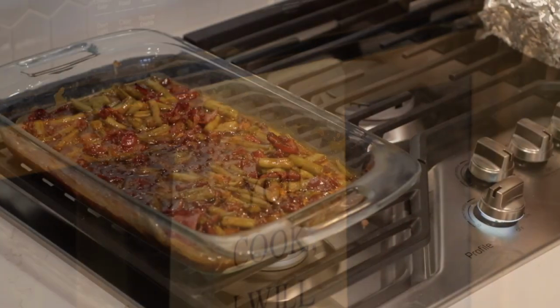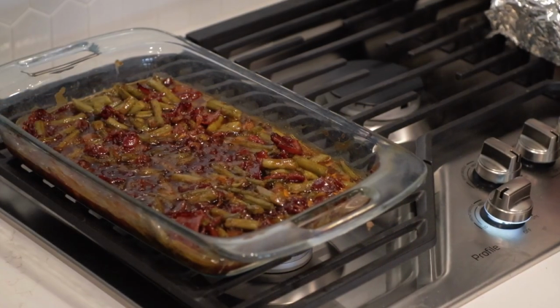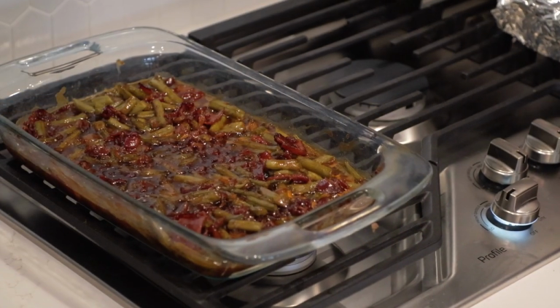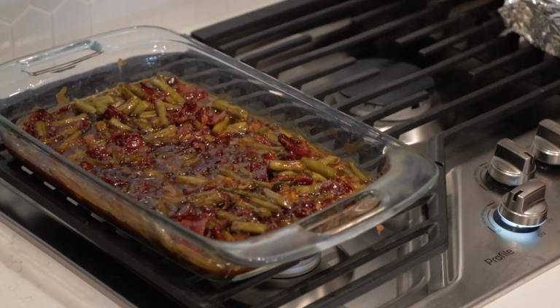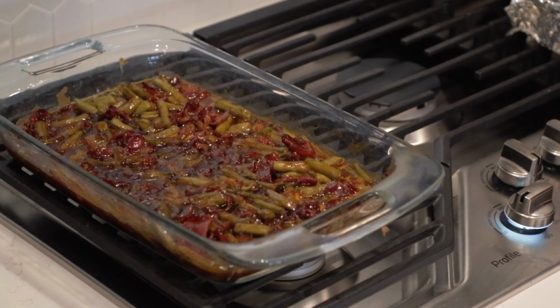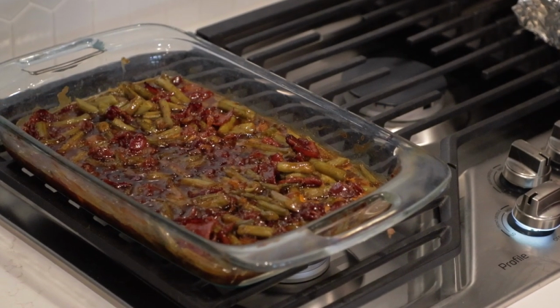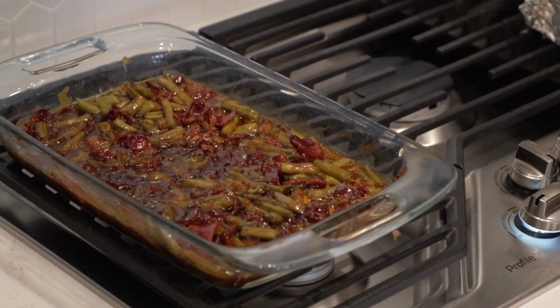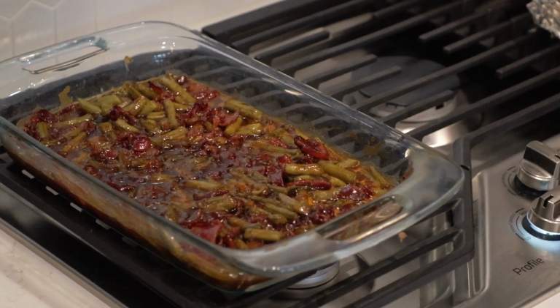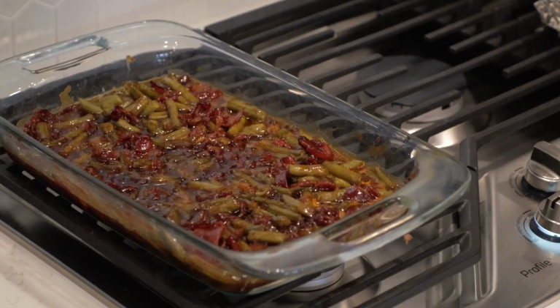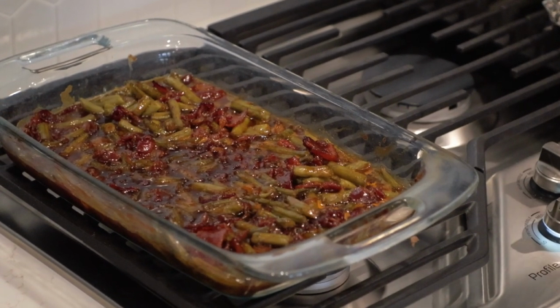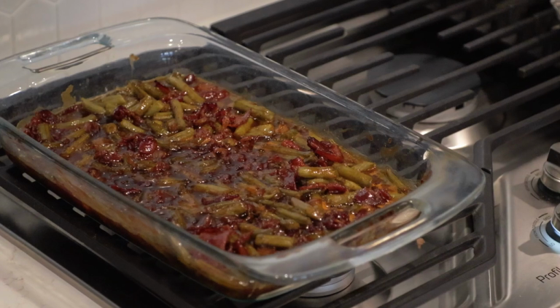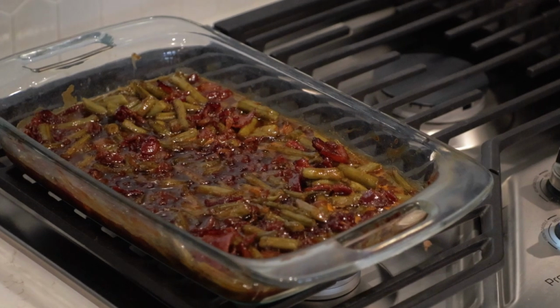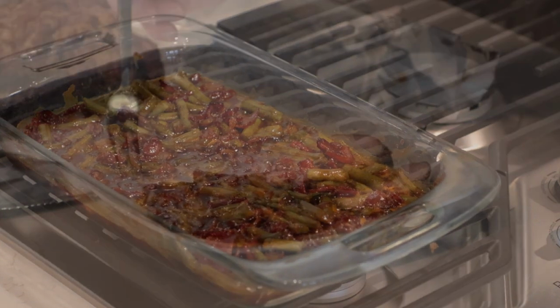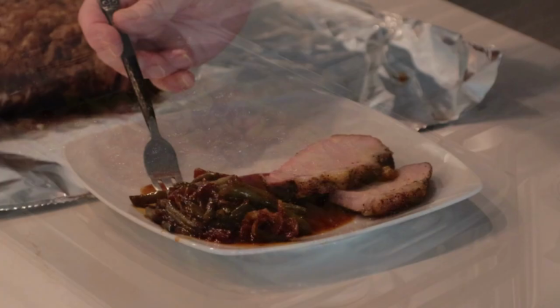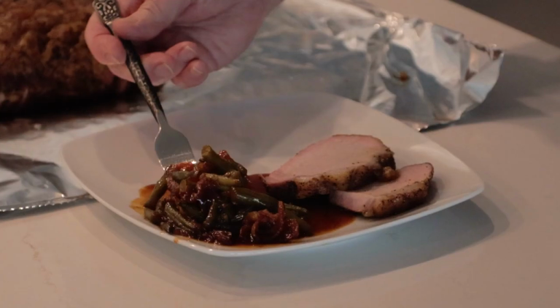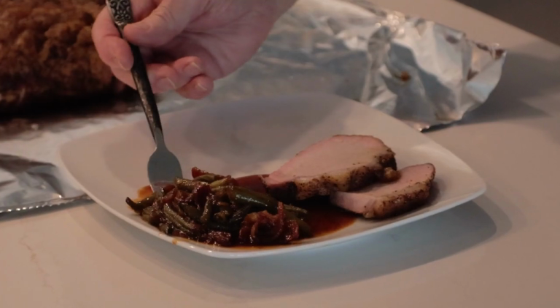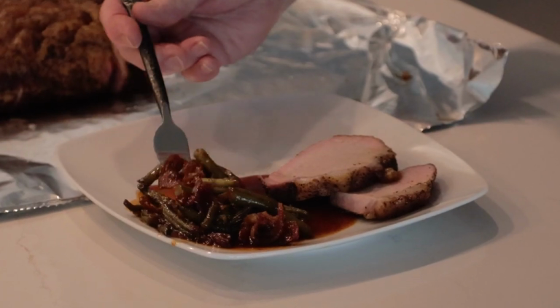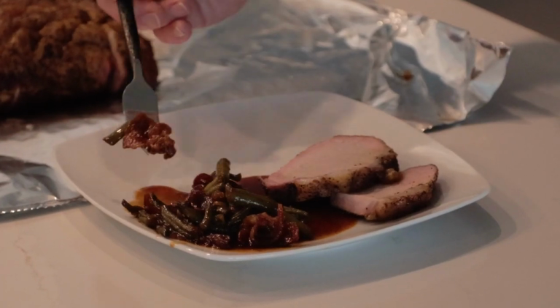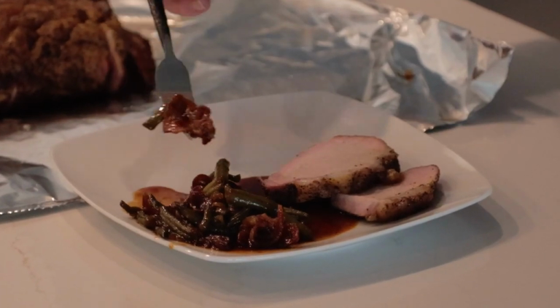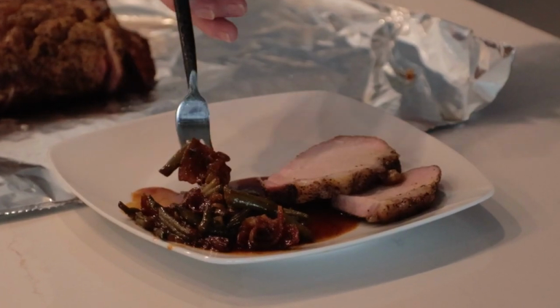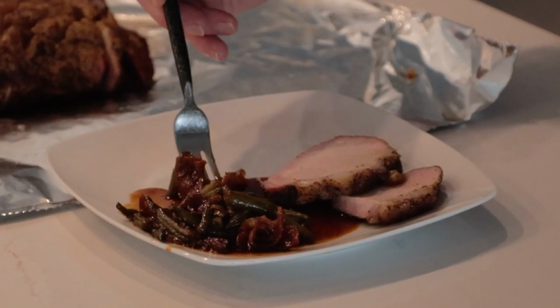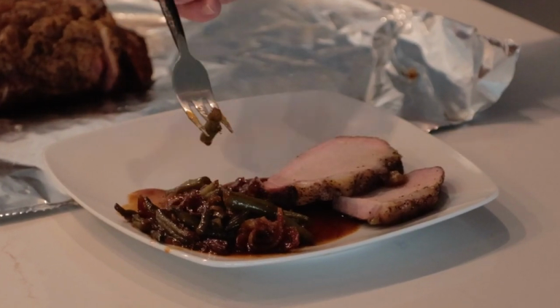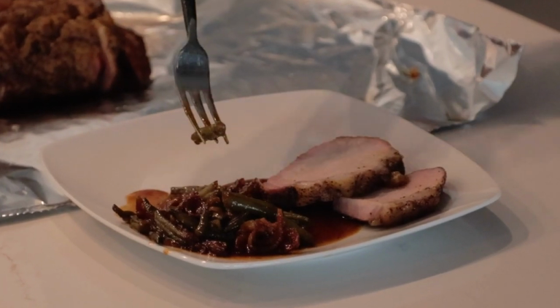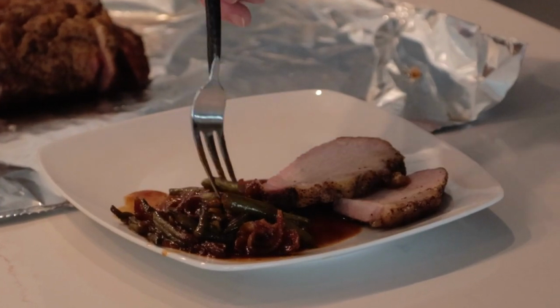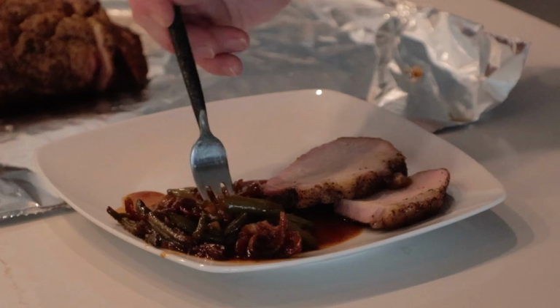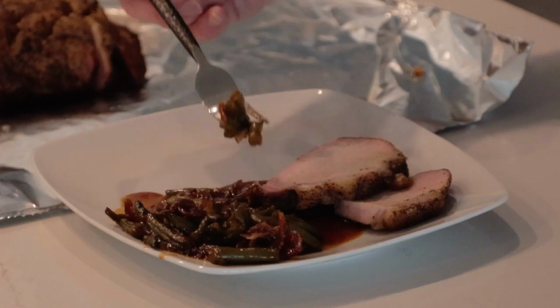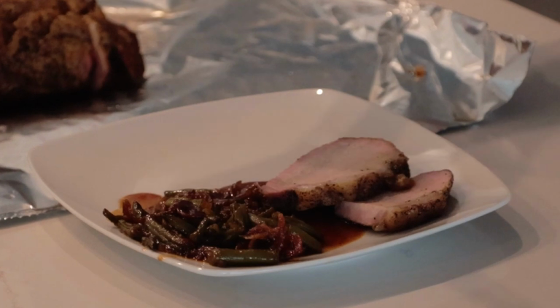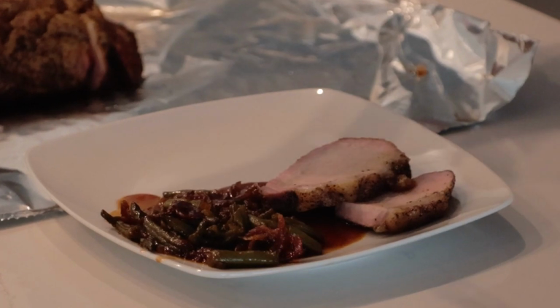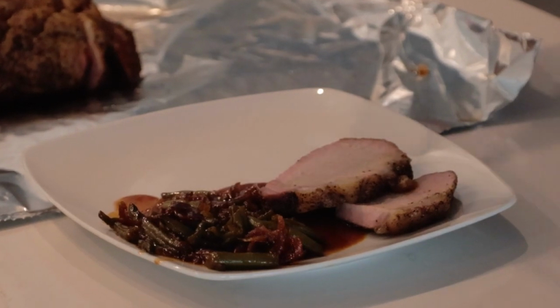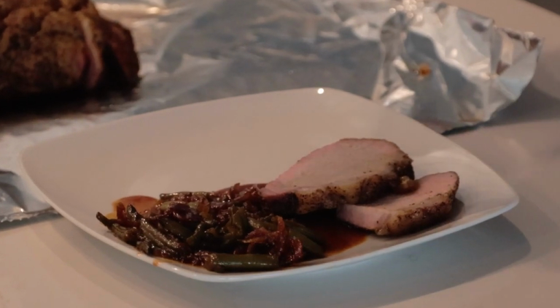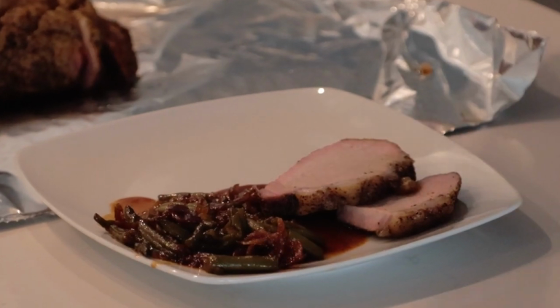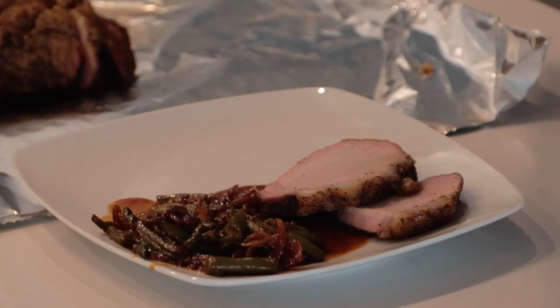My oven is preheated to 350 degrees Fahrenheit and they go in uncovered for 15 minutes. Oh man, they sure look delicious. I'll leave a link right up here for that video — that pork loin and green beans, they are the real deal together. I simply can't say enough about how great they turned out. This recipe is definitely next level.